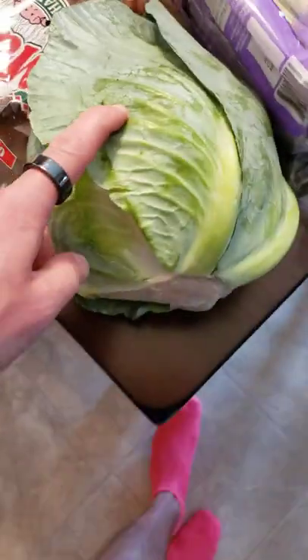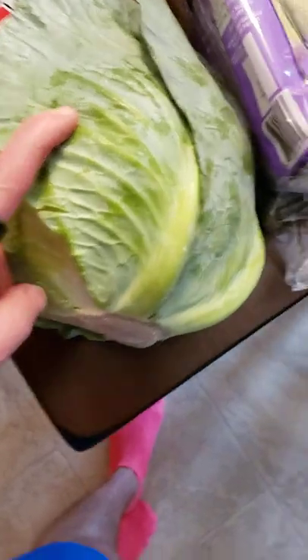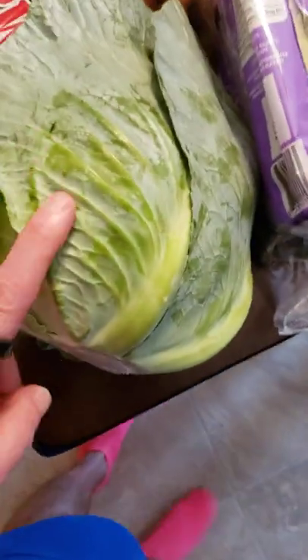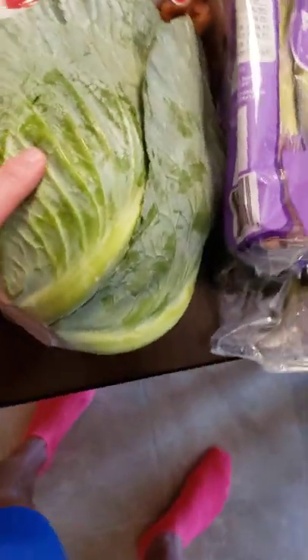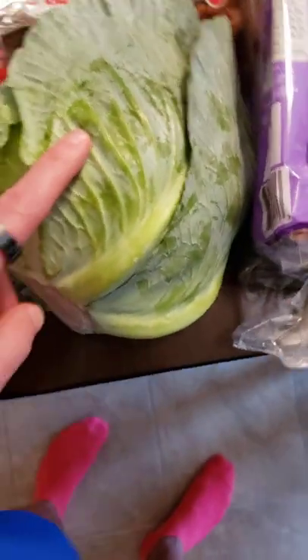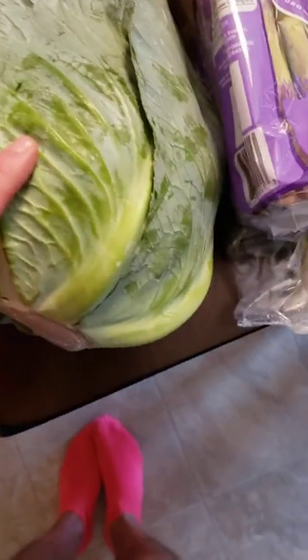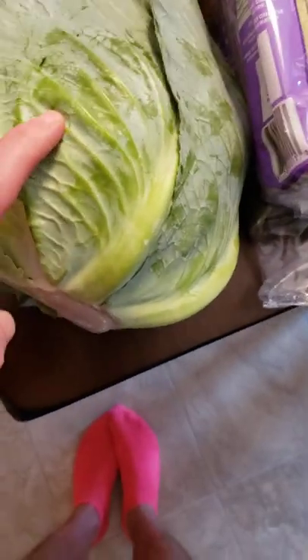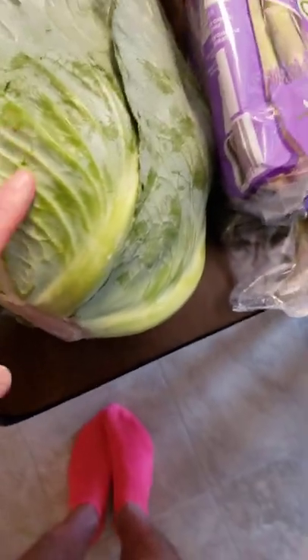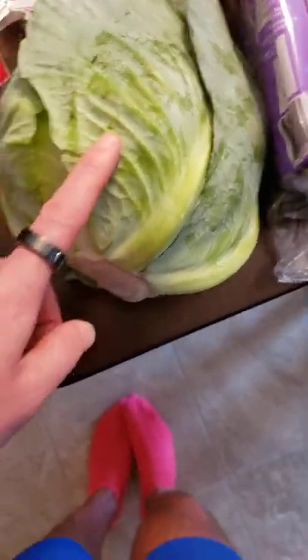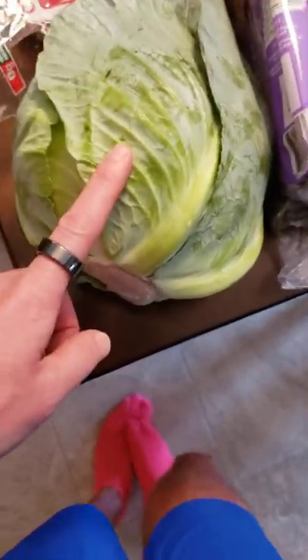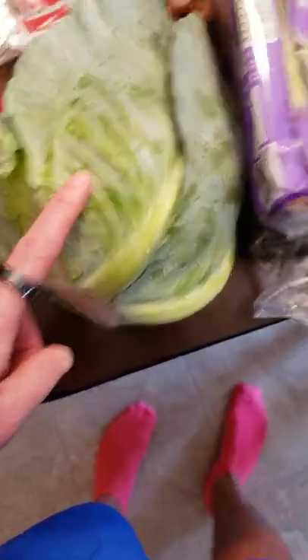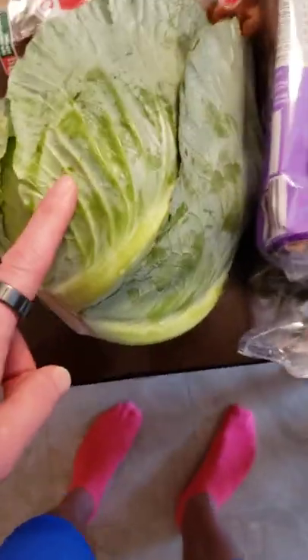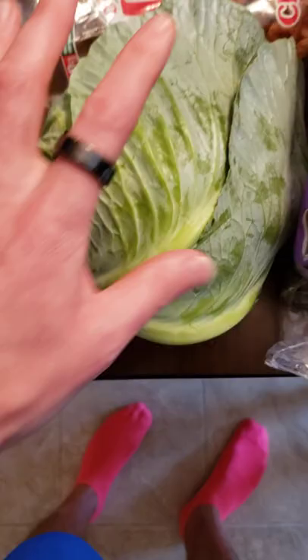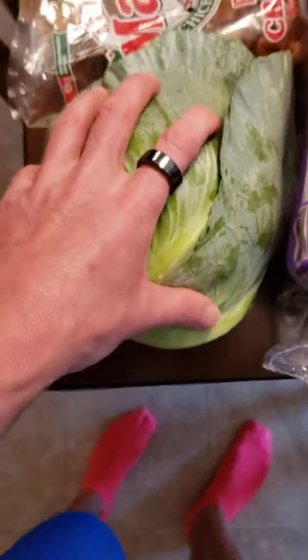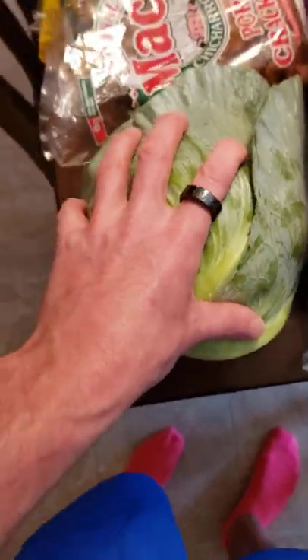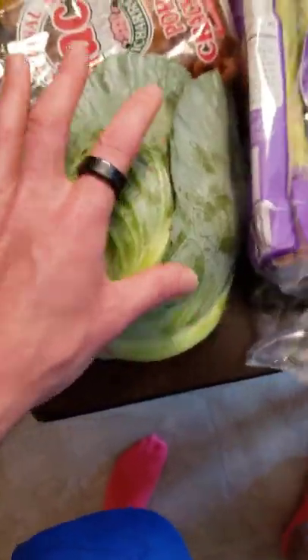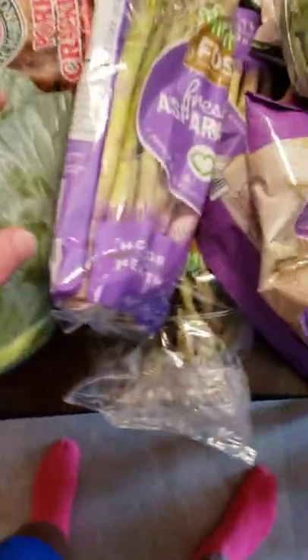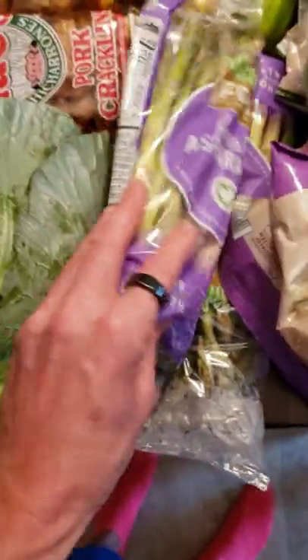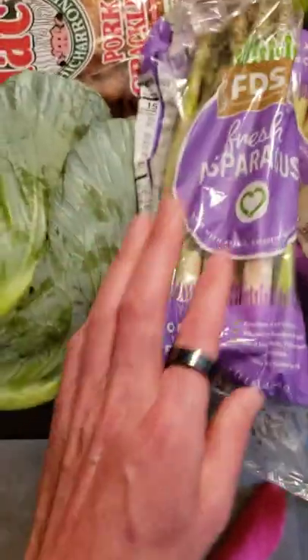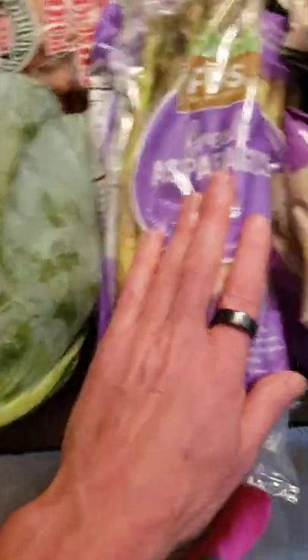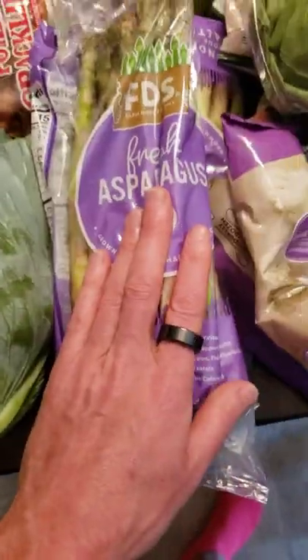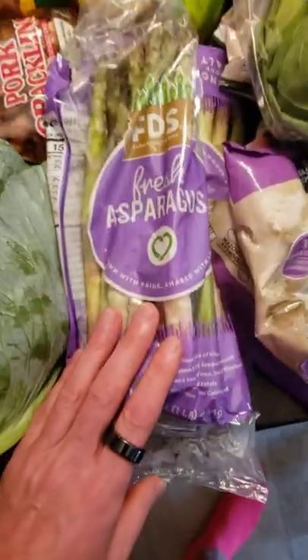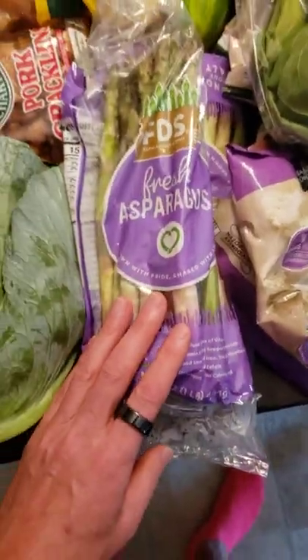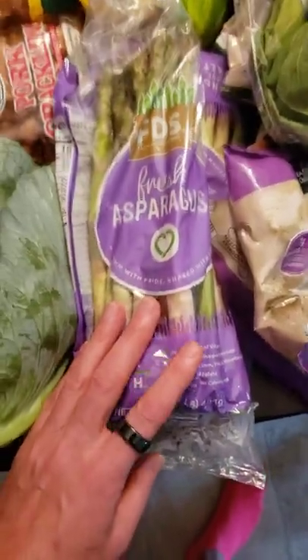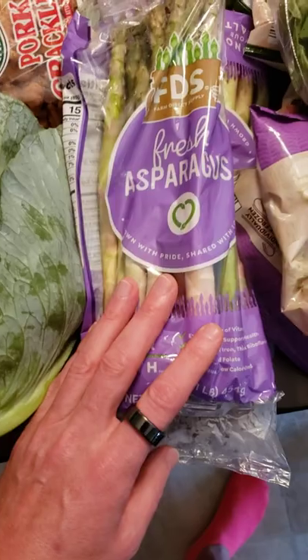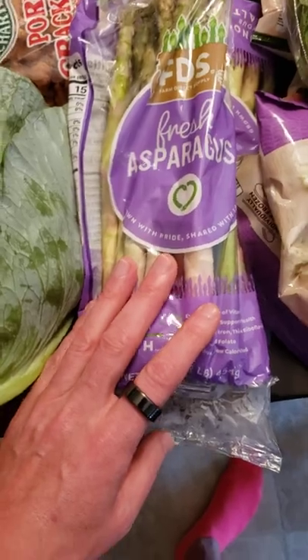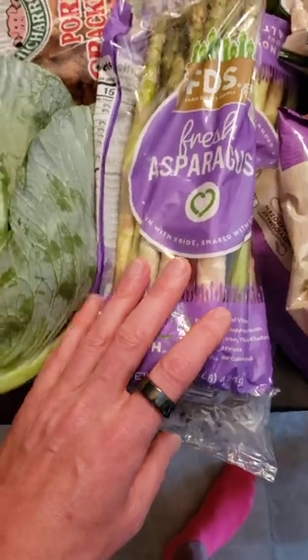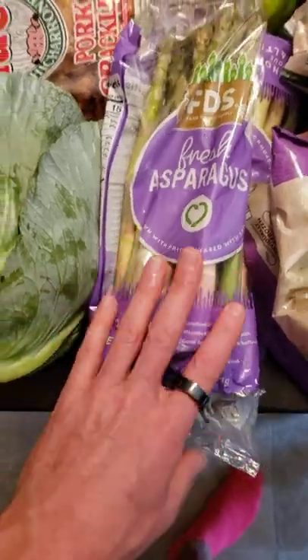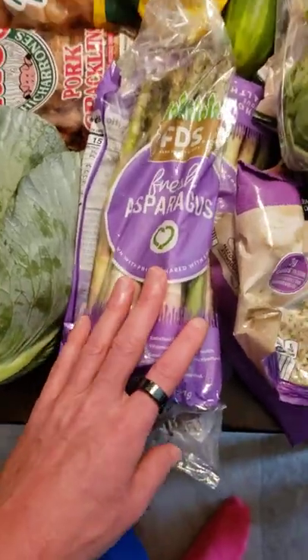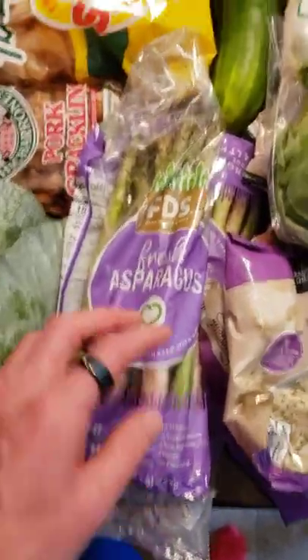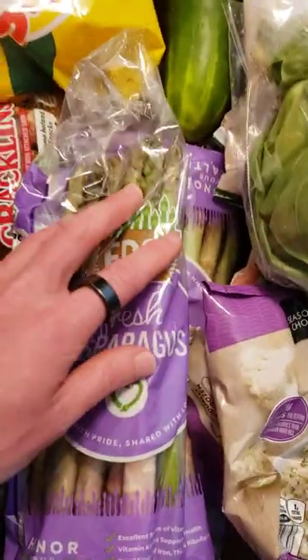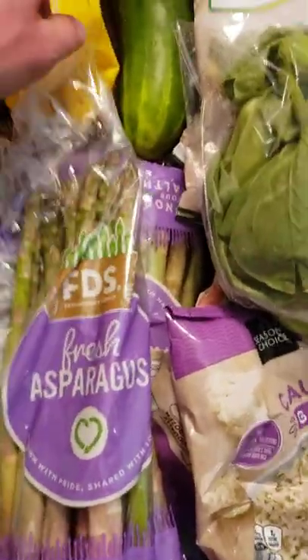Cabbage — I think one cup has about 1.3 grams of carbs, so perfect. Lots of vitamins in that. Asparagus is really the go-to — it has like 0.5 carbs per serving, so that's a great thing to have.